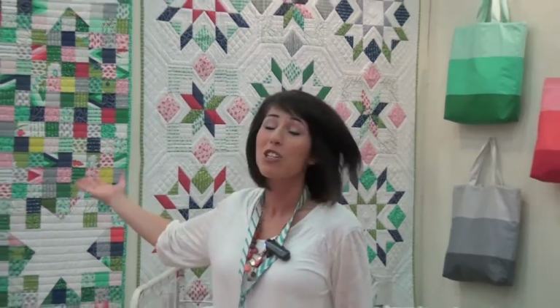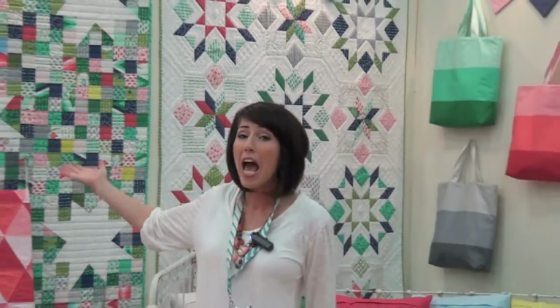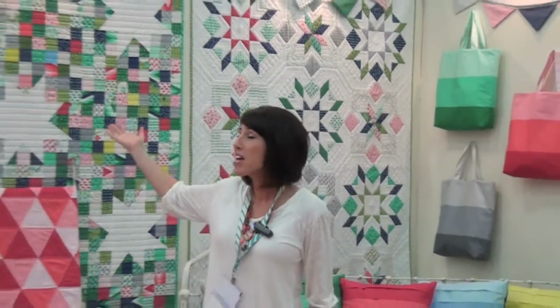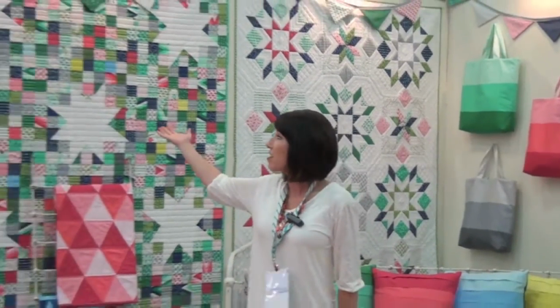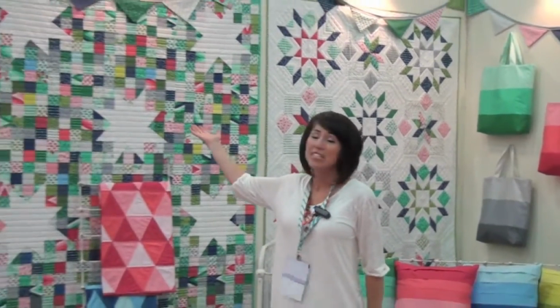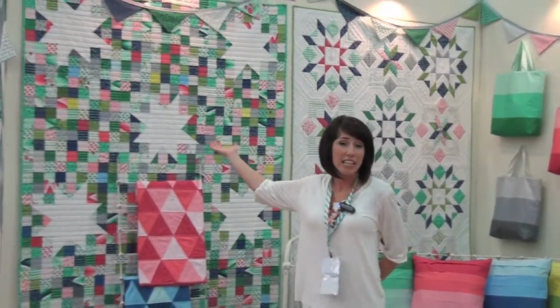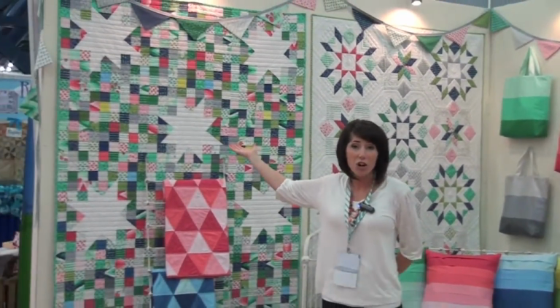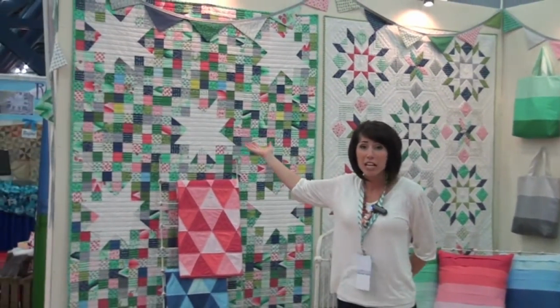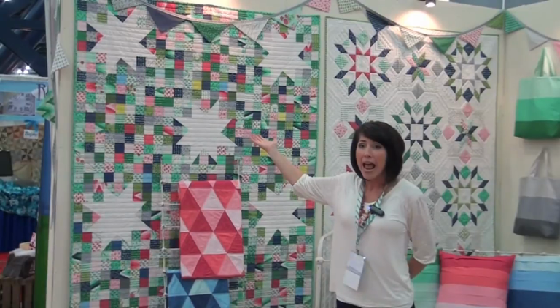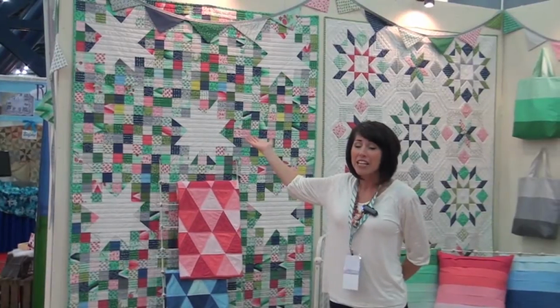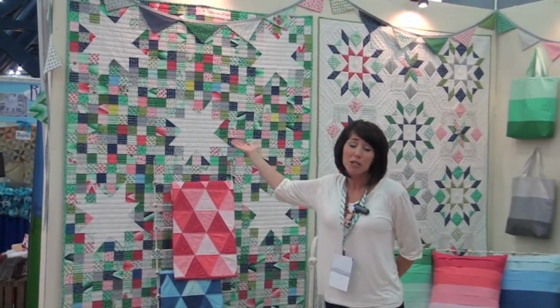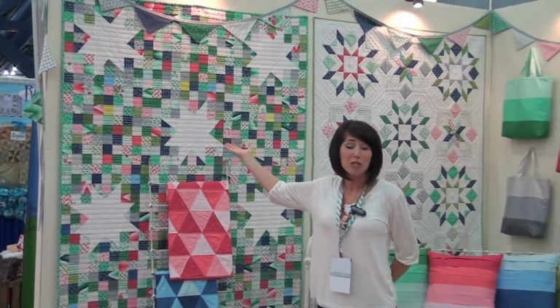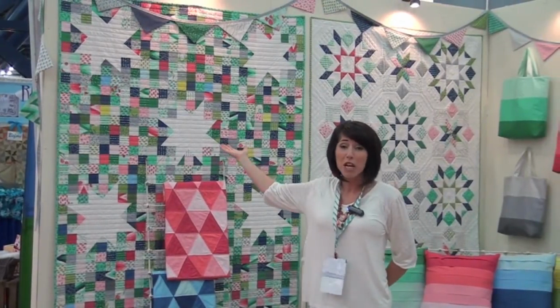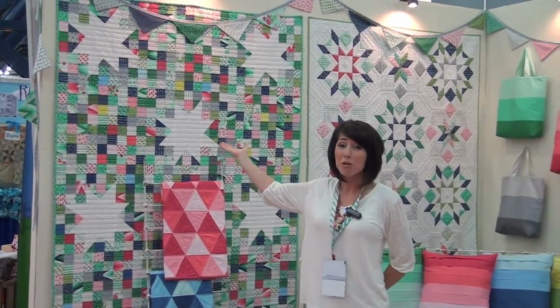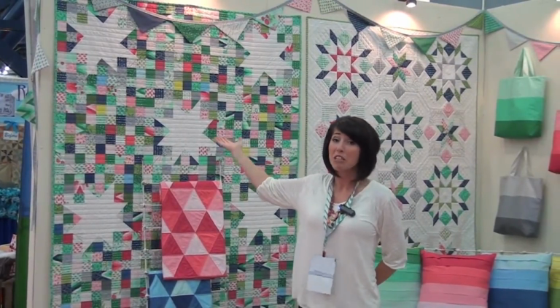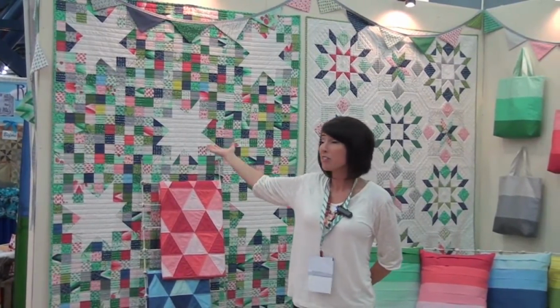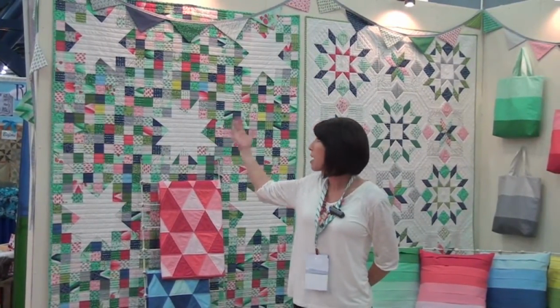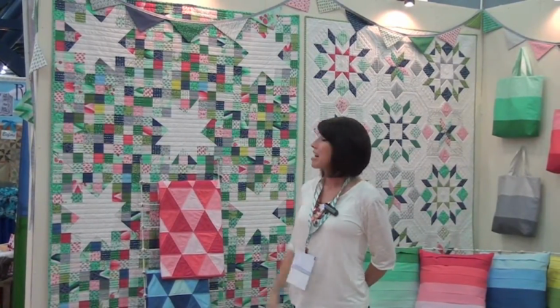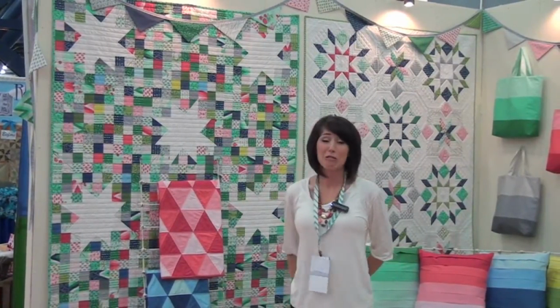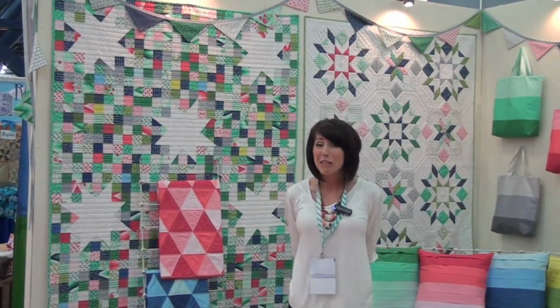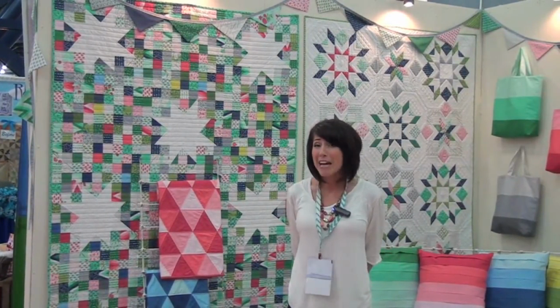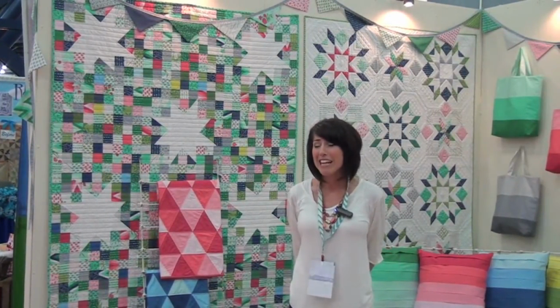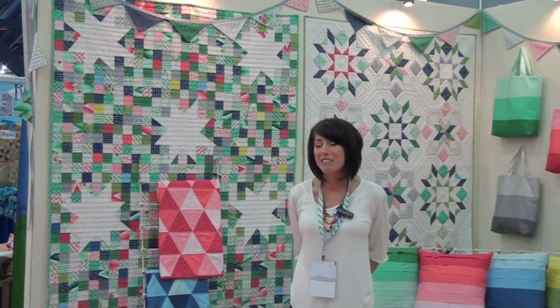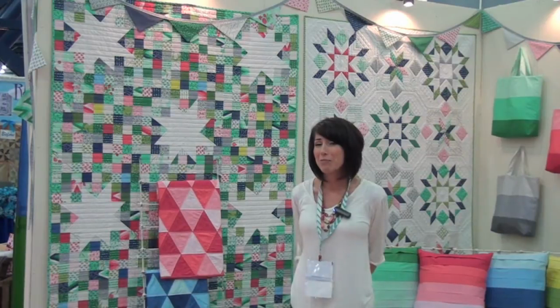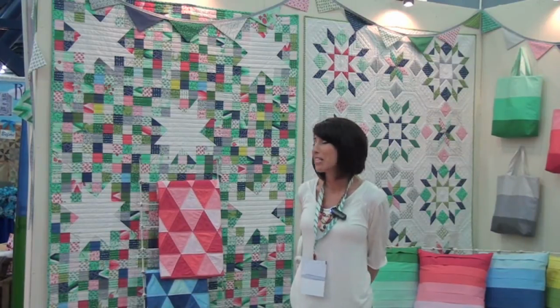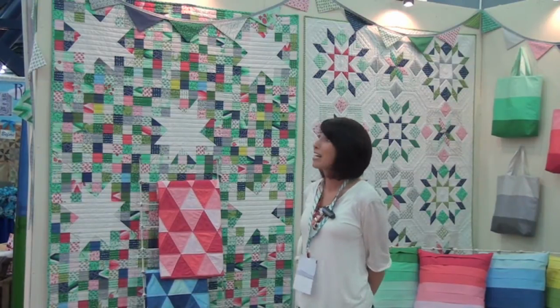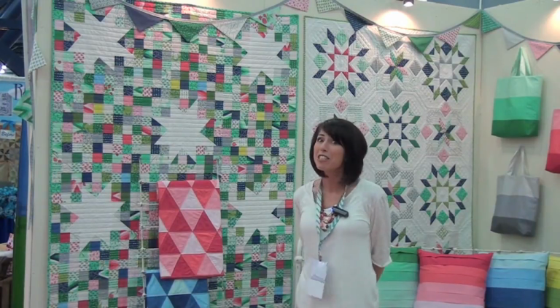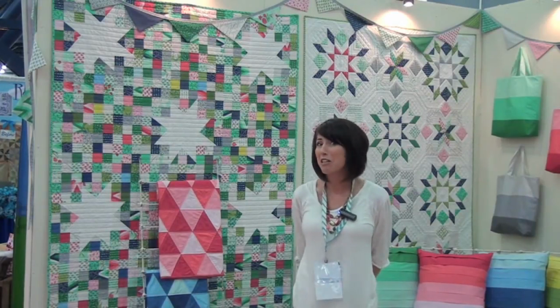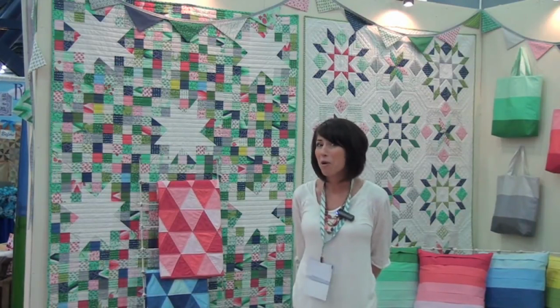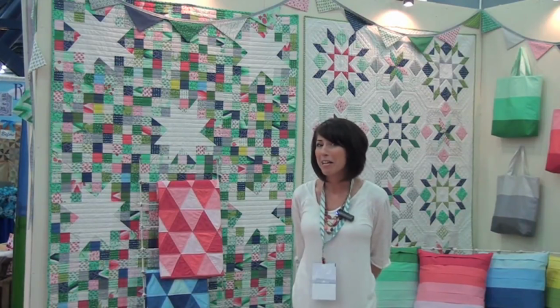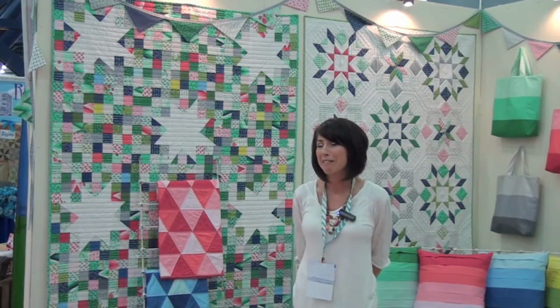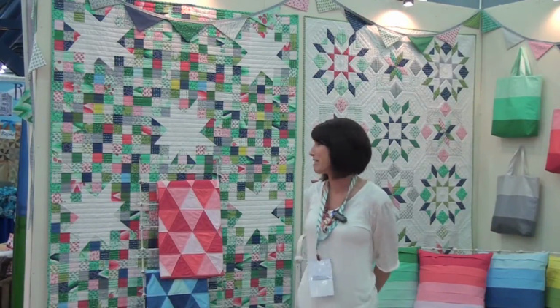First we have the Lucky Stars, and this one uses two jelly rolls. It's awesome and it goes really fast — it's a fast piecing one. It looks like it's a lot more complicated than what it is.